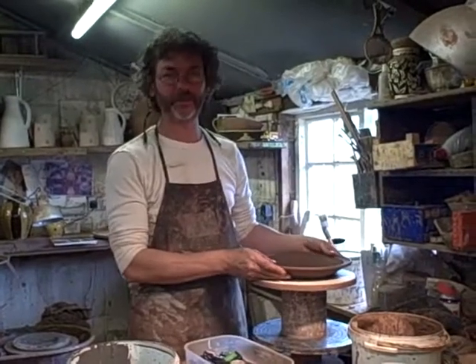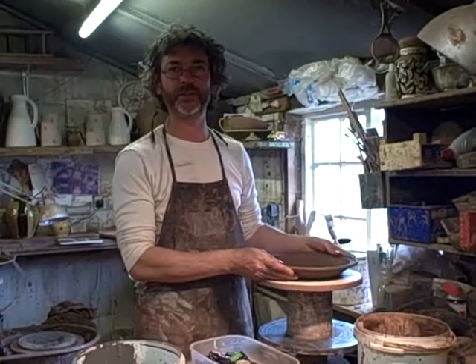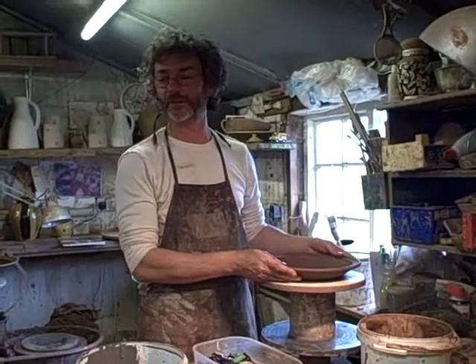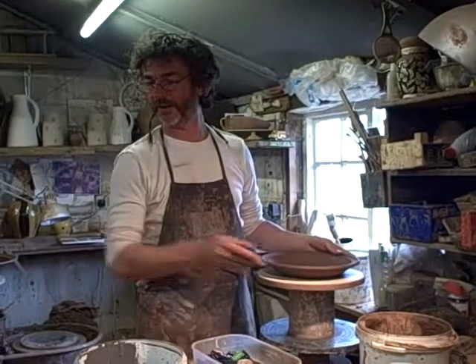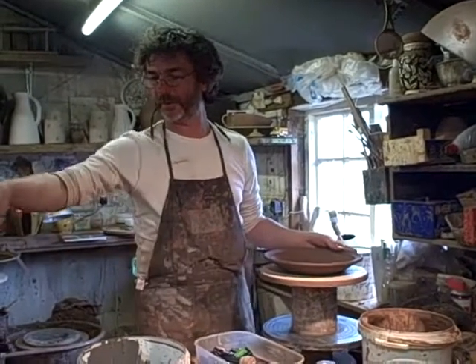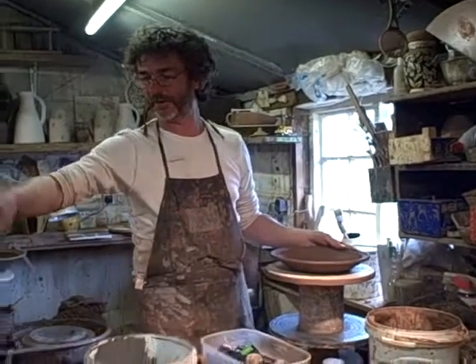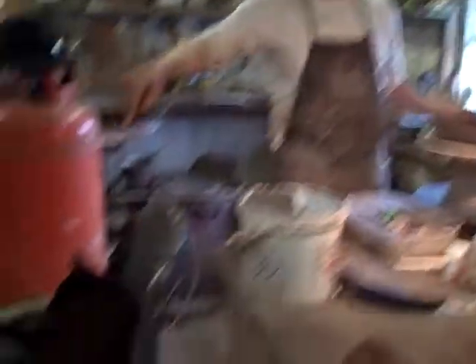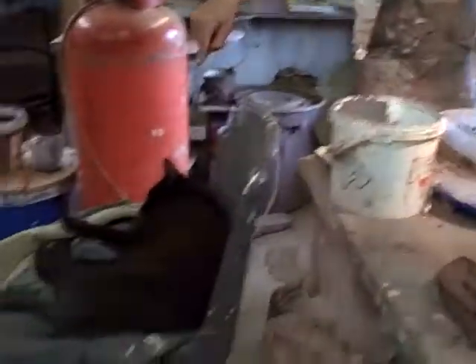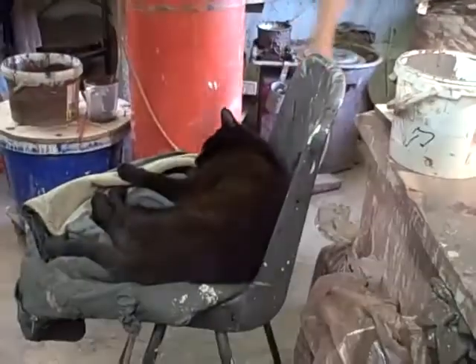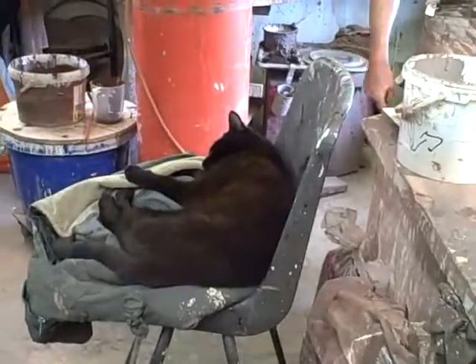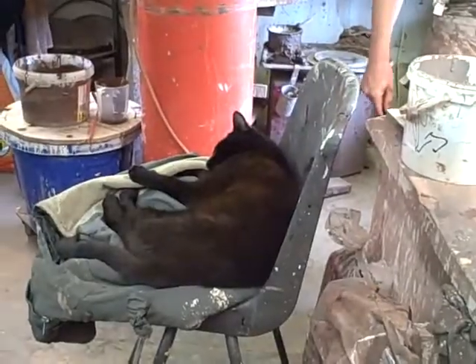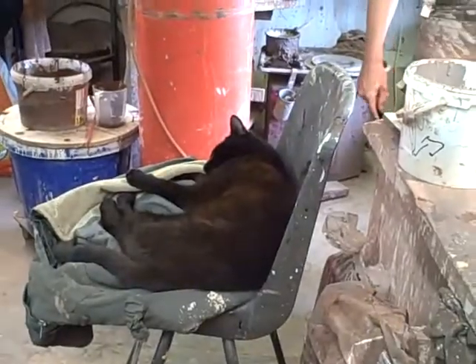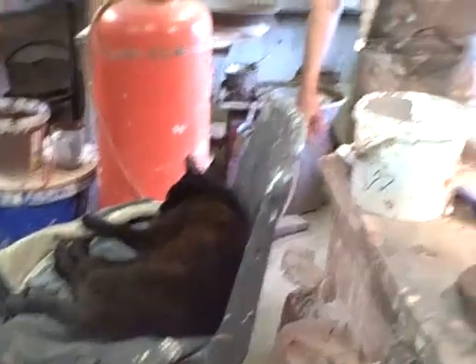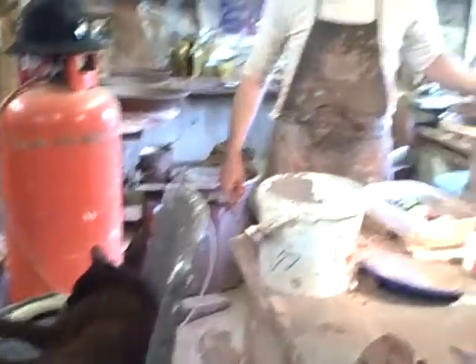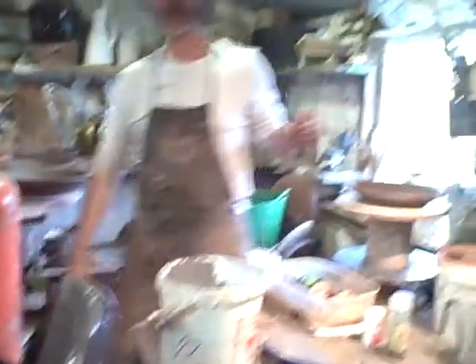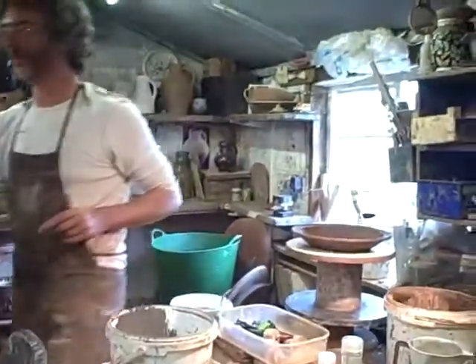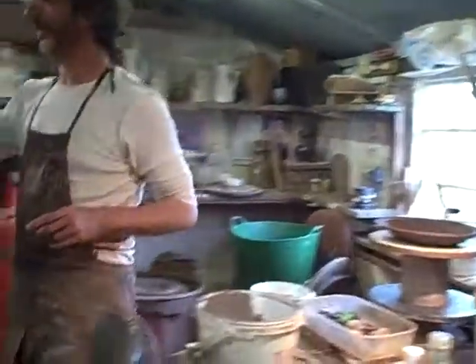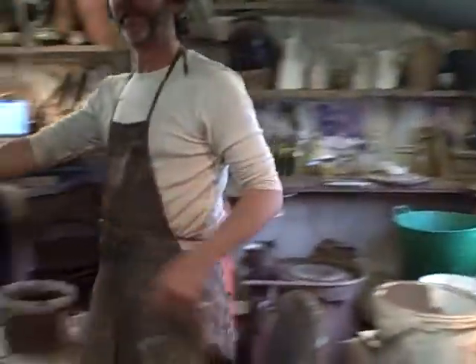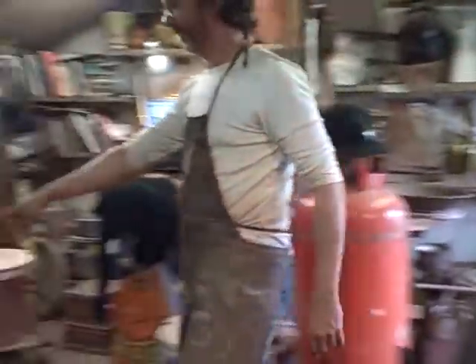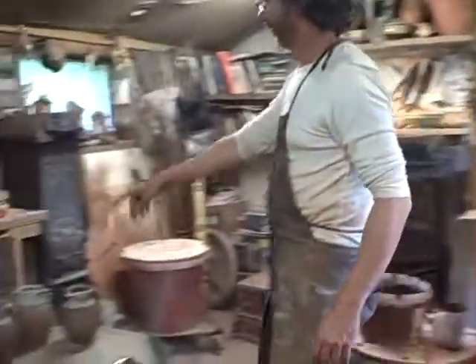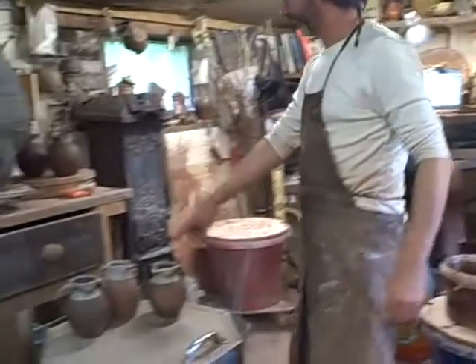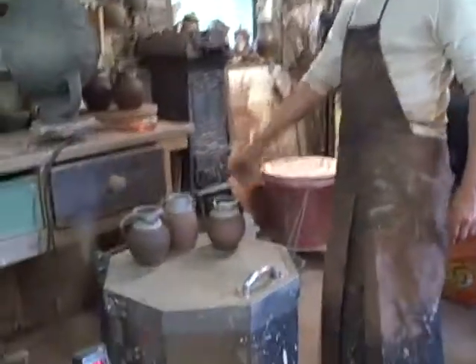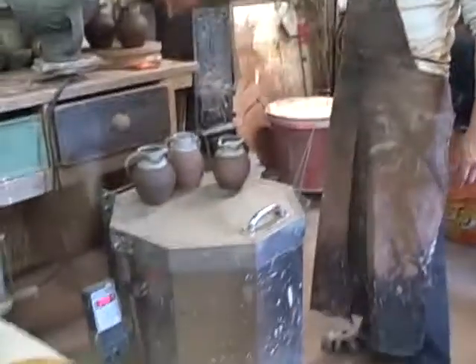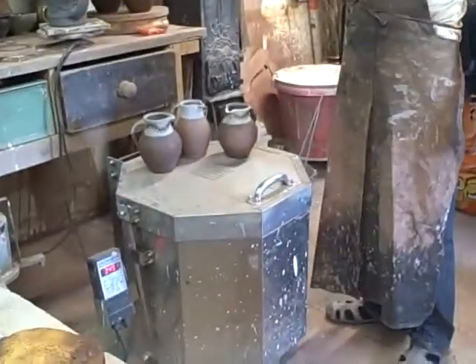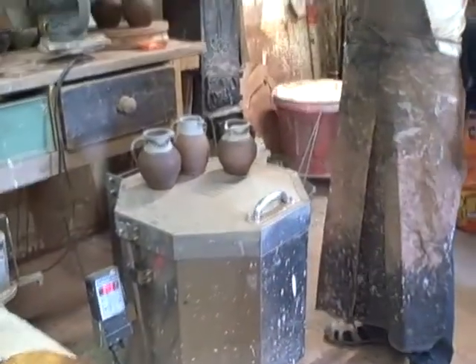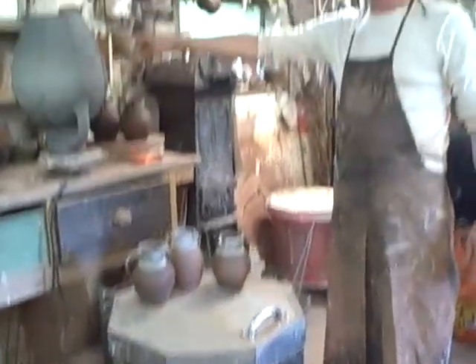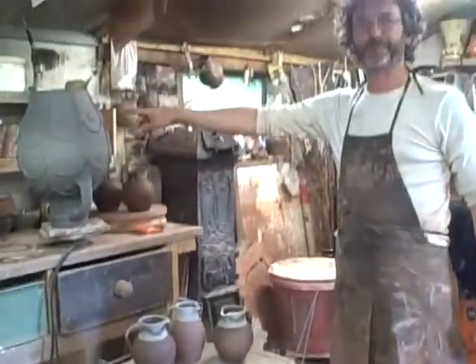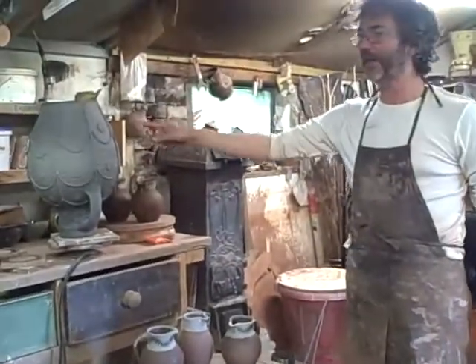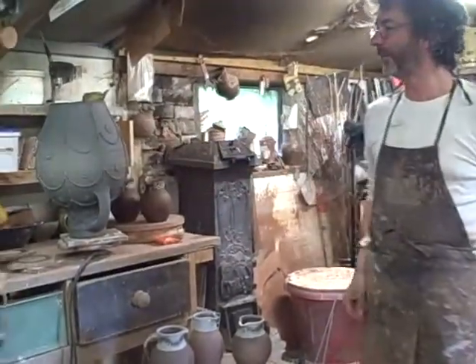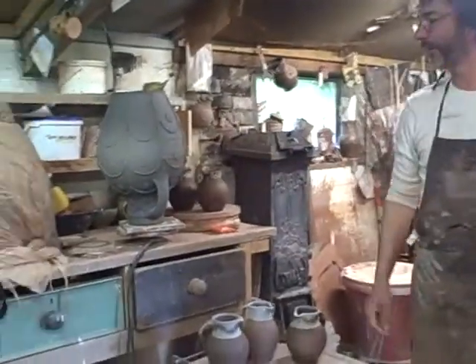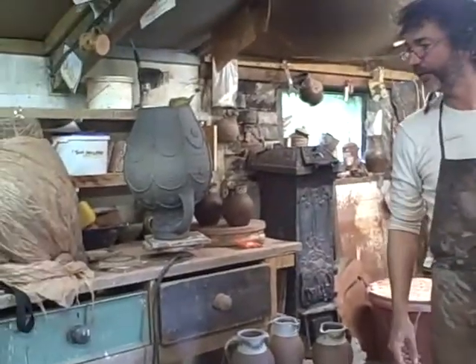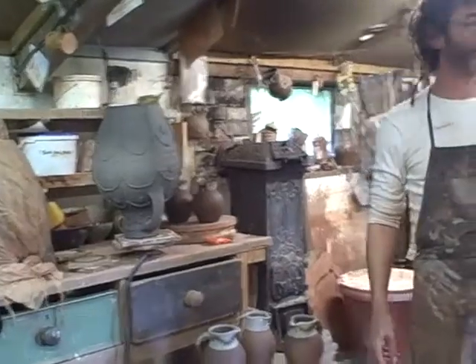We've got it really, really hot in here — look at Bernard here. We've got it extremely hot because we're still trying to dry things on top of kilns and upside down. I'm just trying to get stuff dry, really.